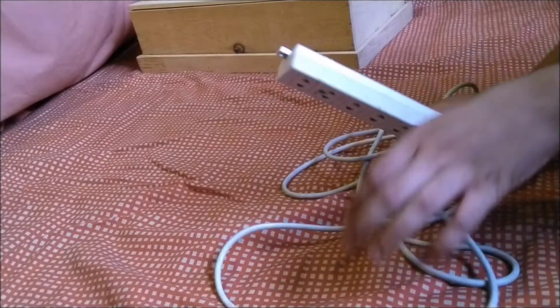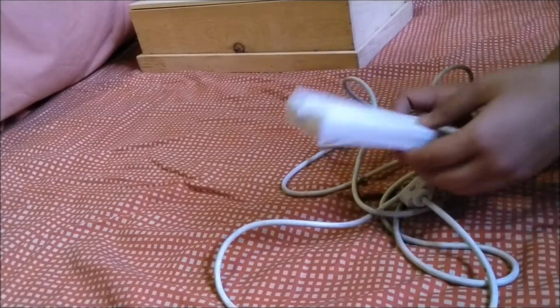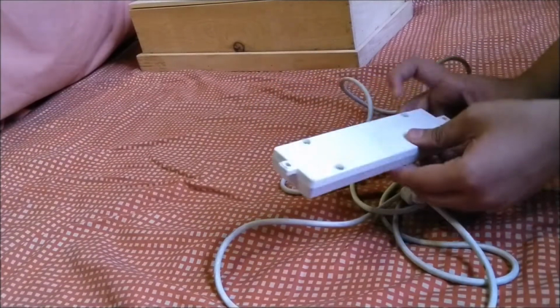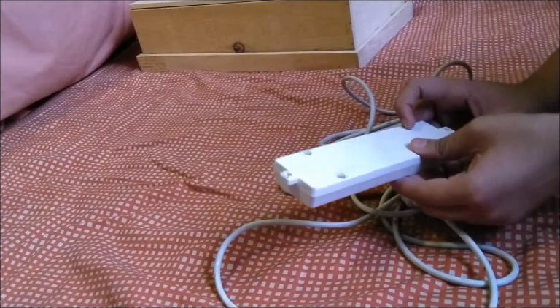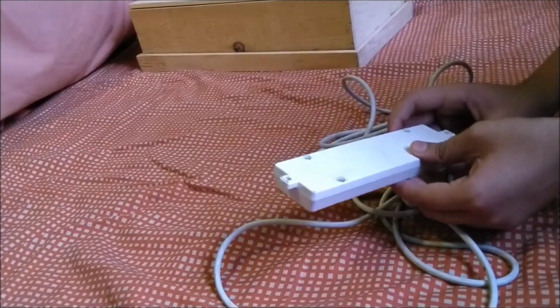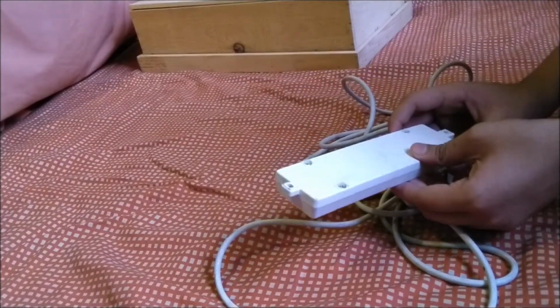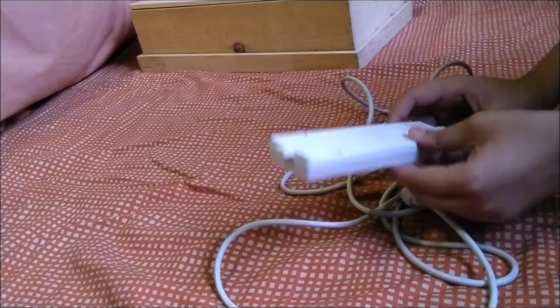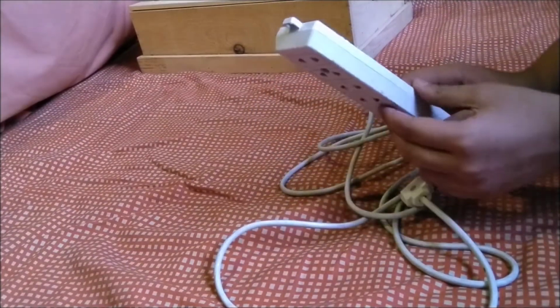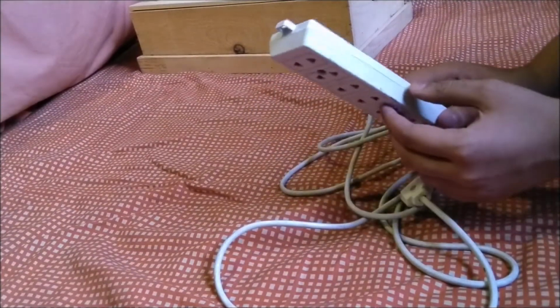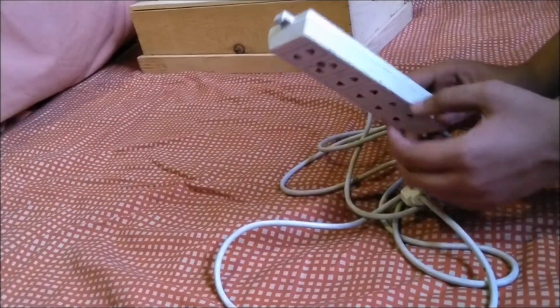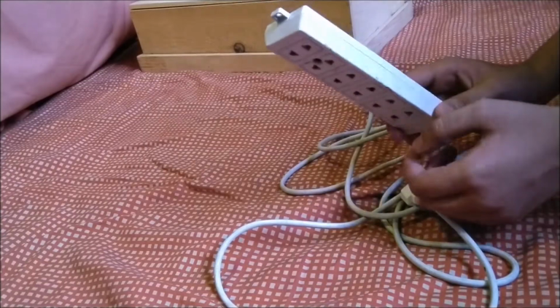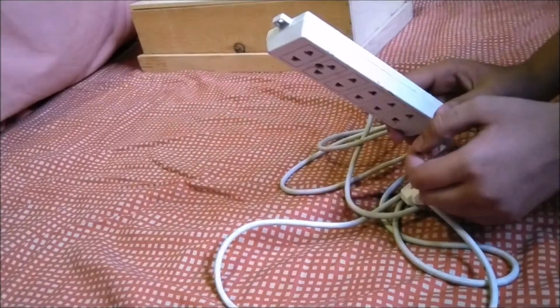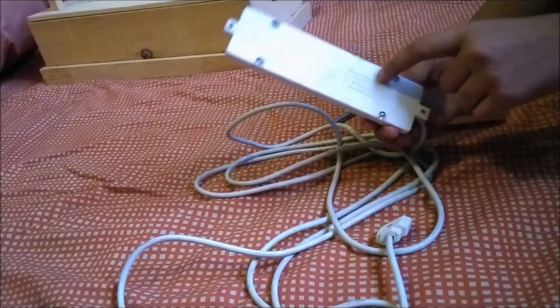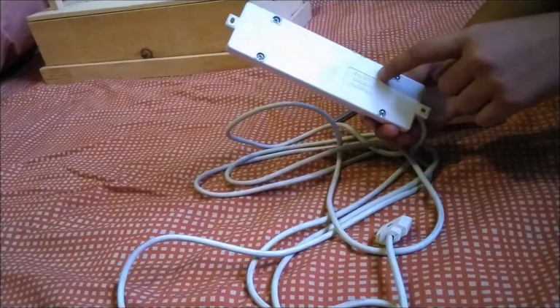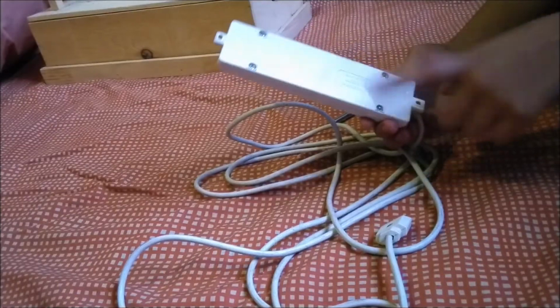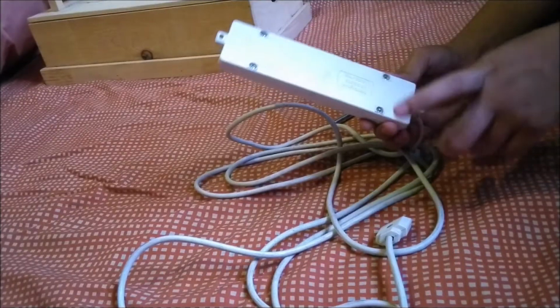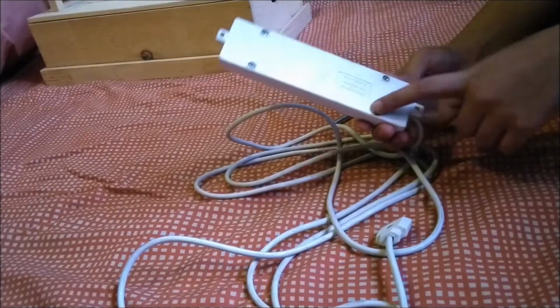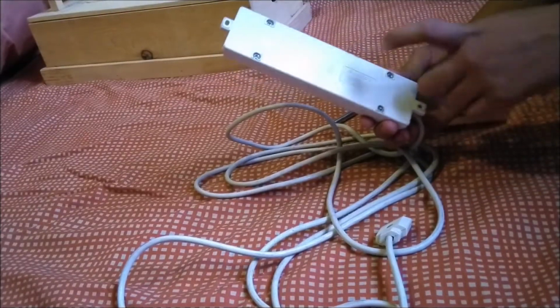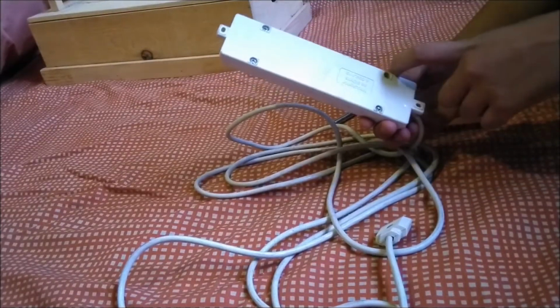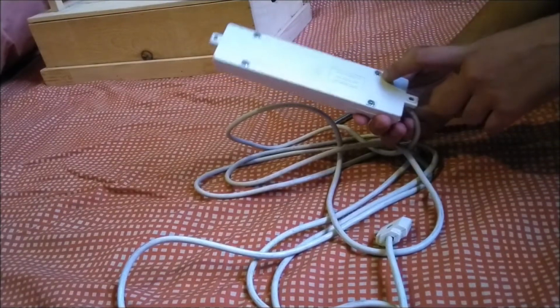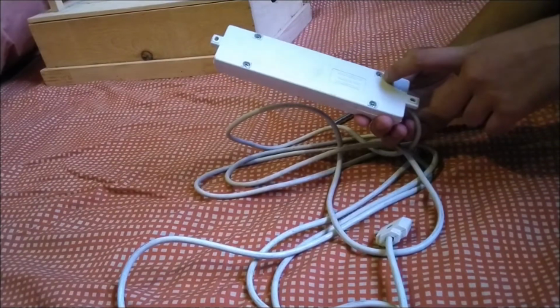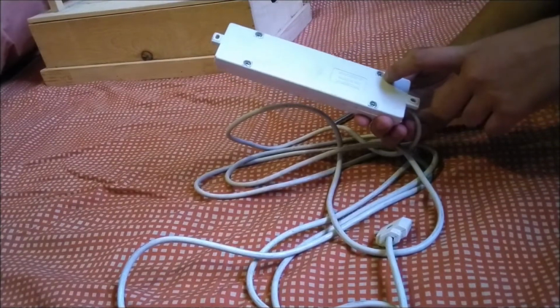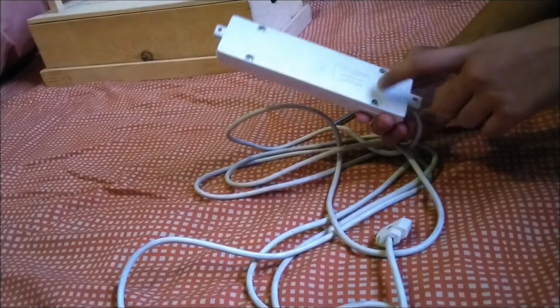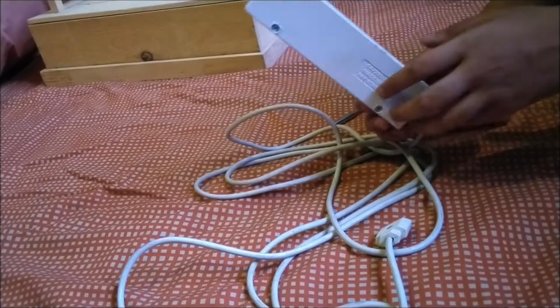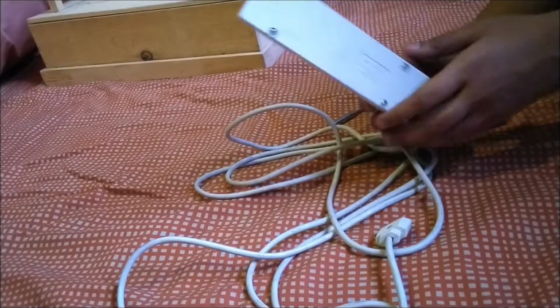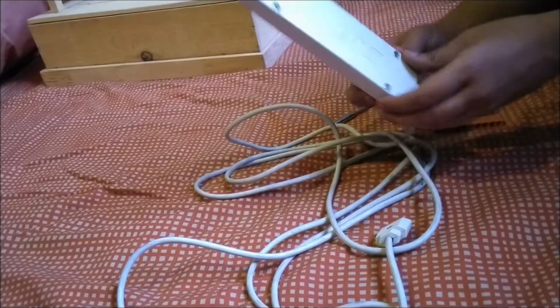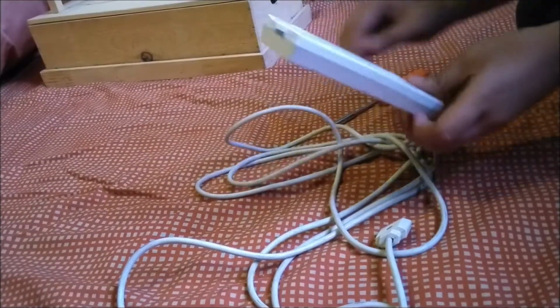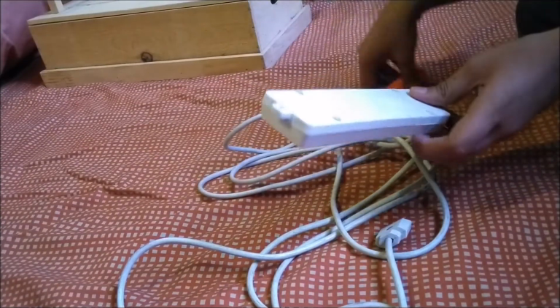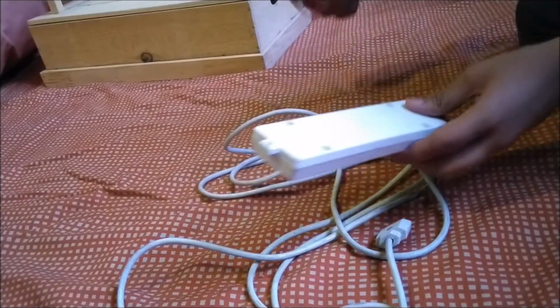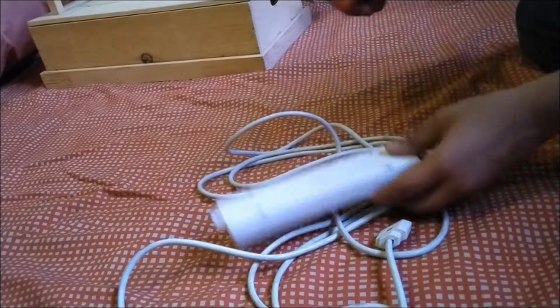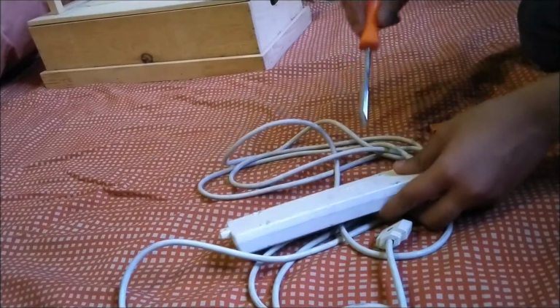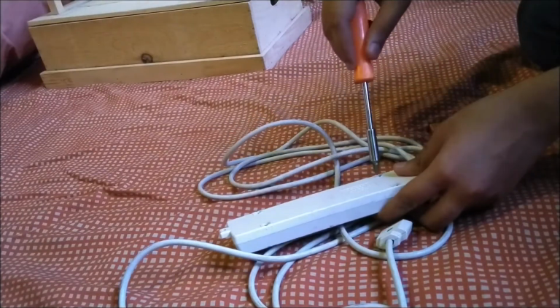Today we are going to open this and see what's inside. This is an extension wire — you can see it has 4 screws on the back, which we are going to open with a screwdriver. So let's start.